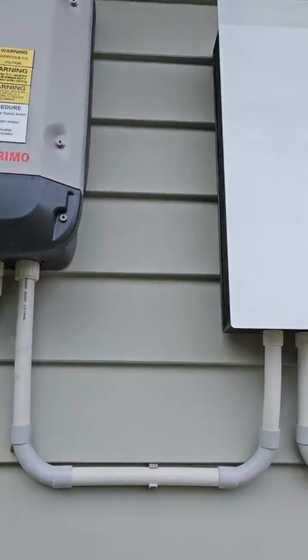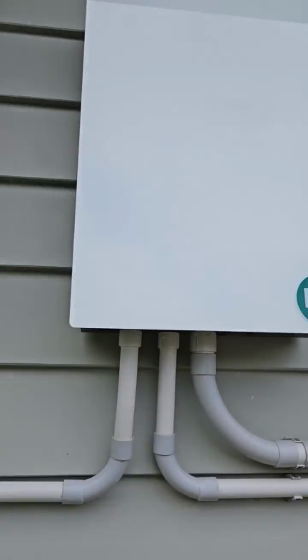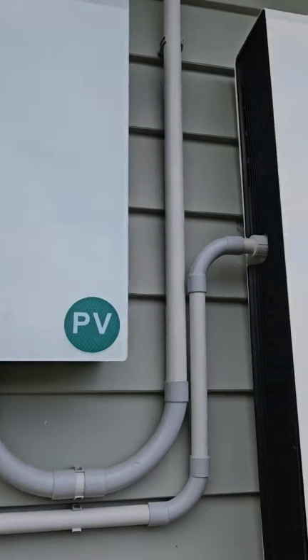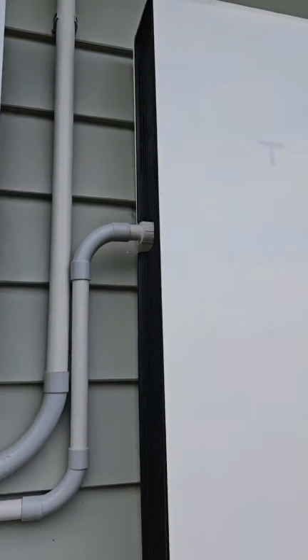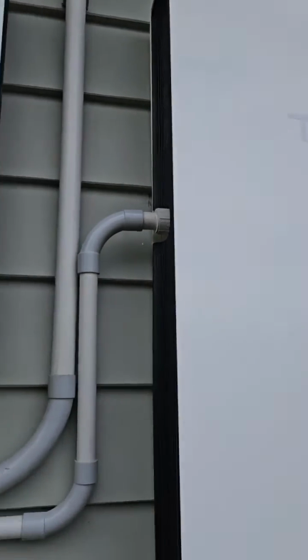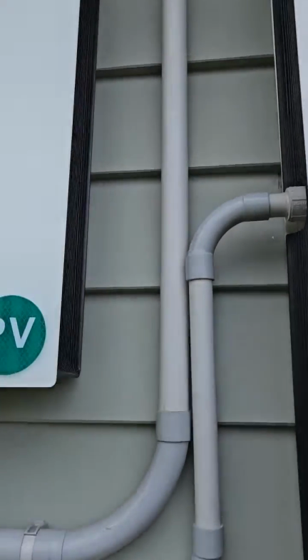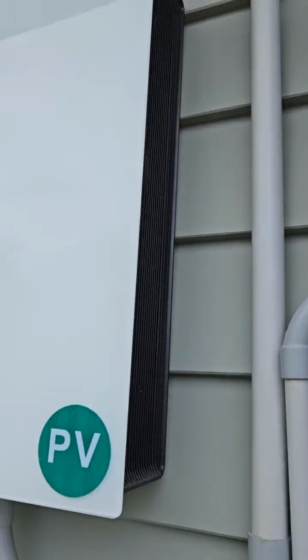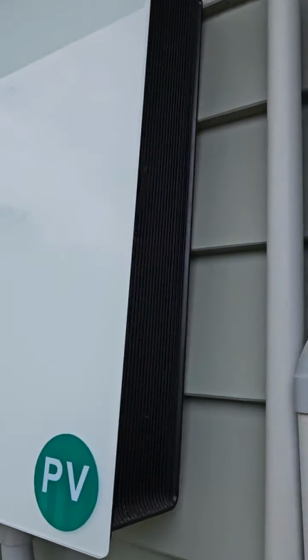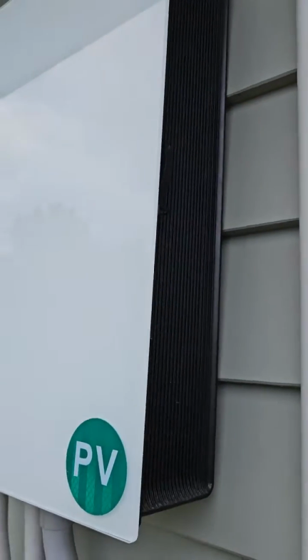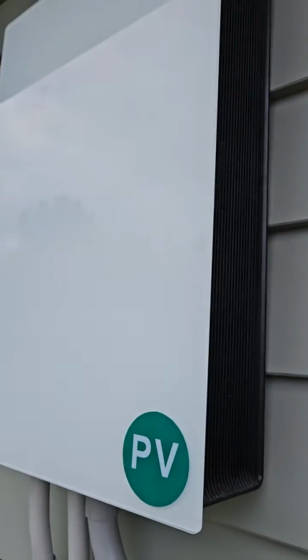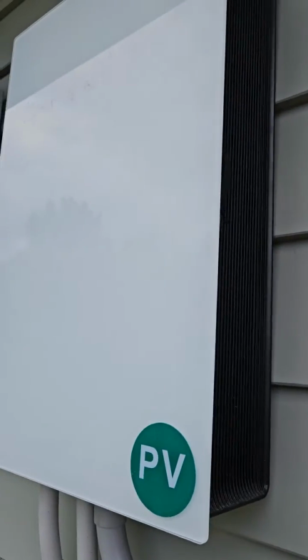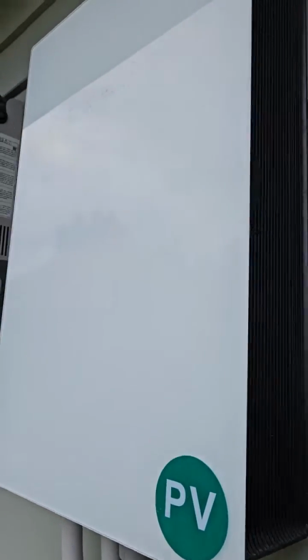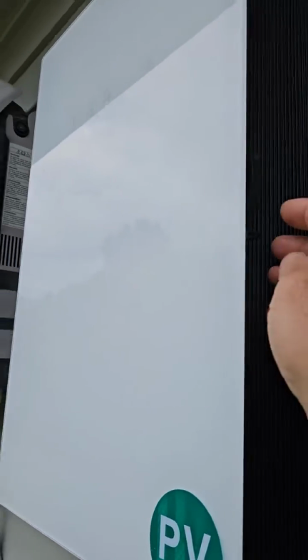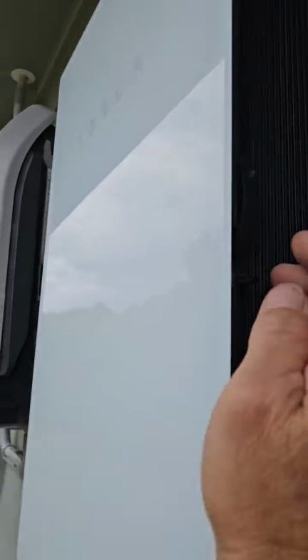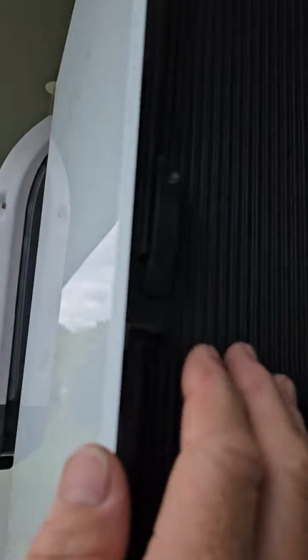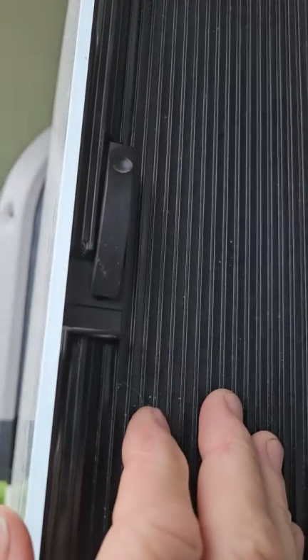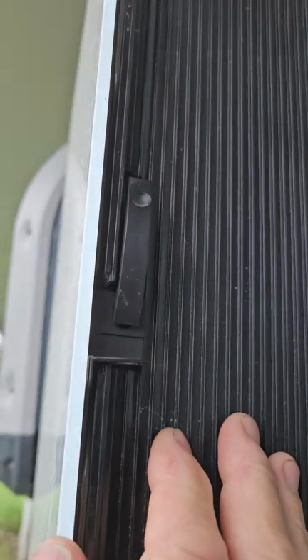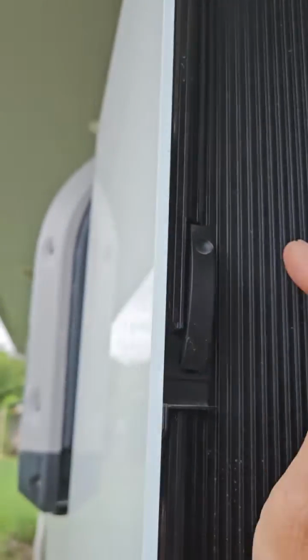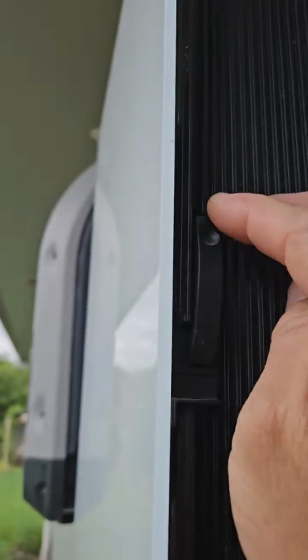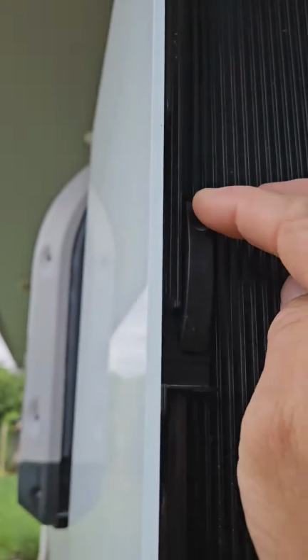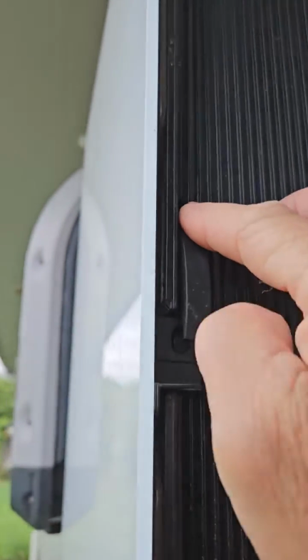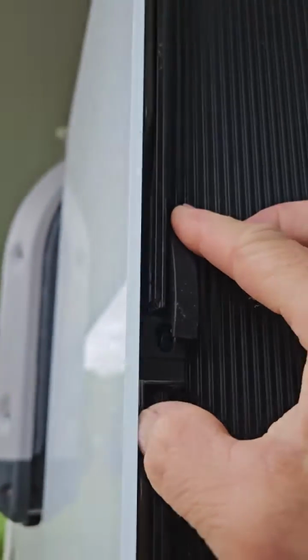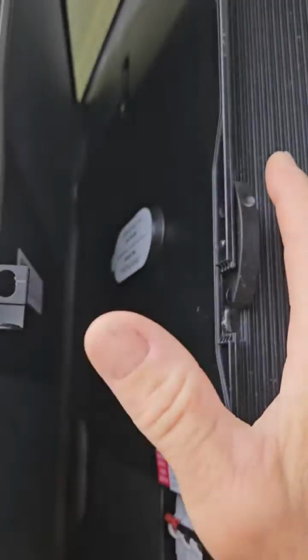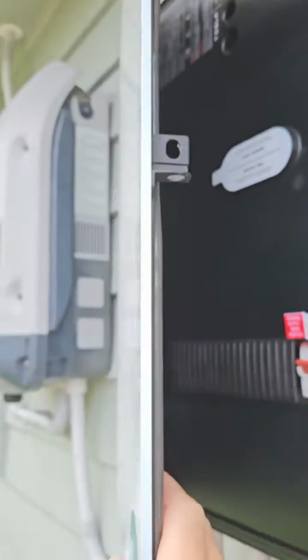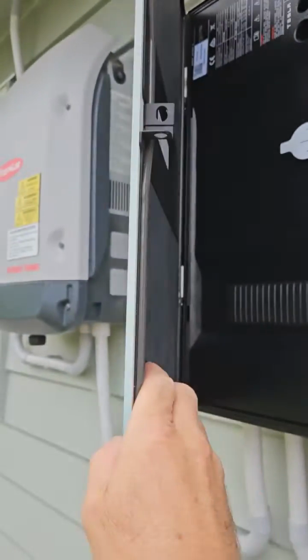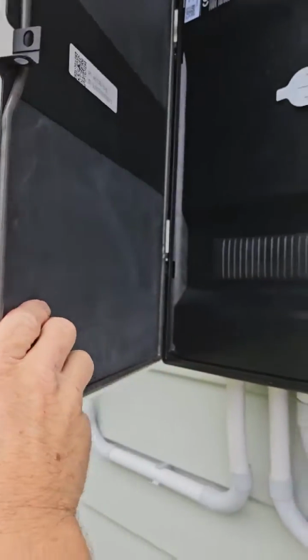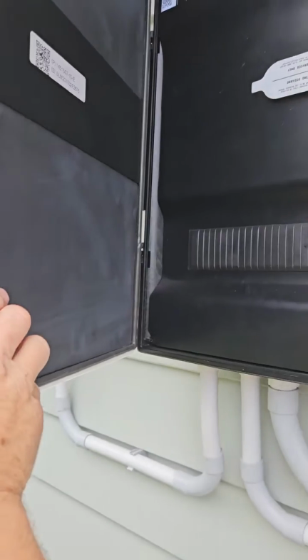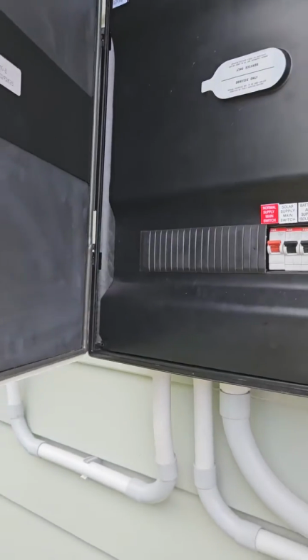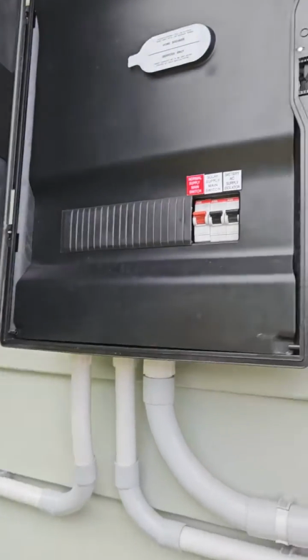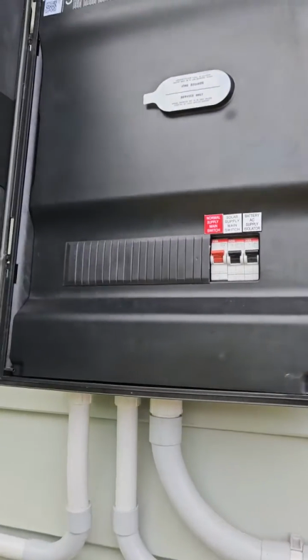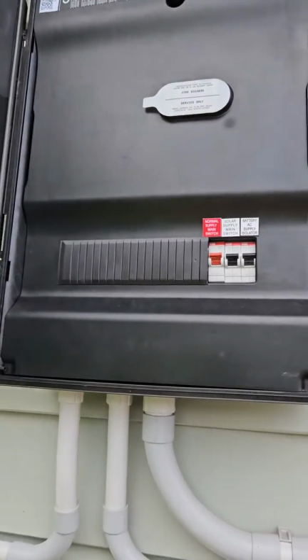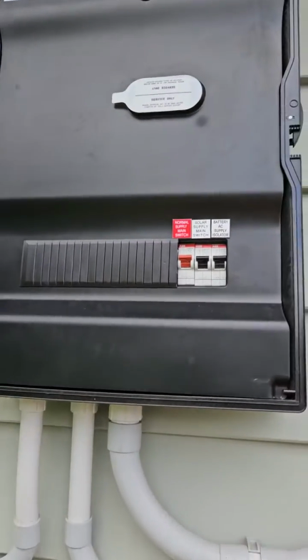Now come to the gateway, which is the smaller Tesla box adjacent to your battery or inverter. On the right-hand side there's a latch — push the top of the latch and that will open the cover. Inside the gateway is a switchboard.